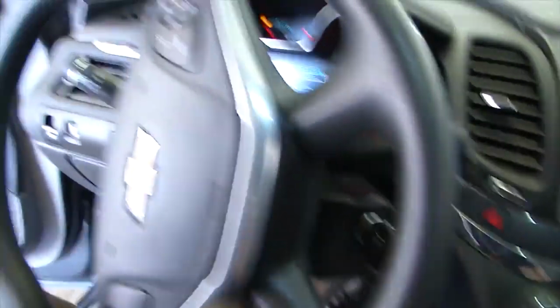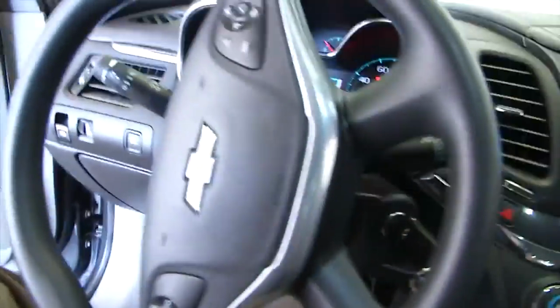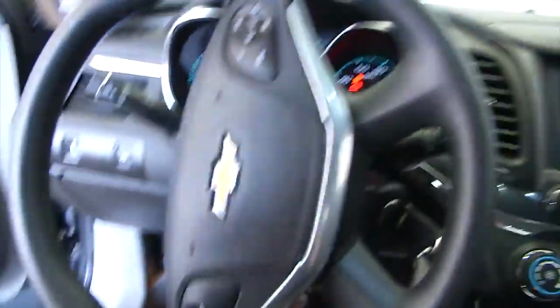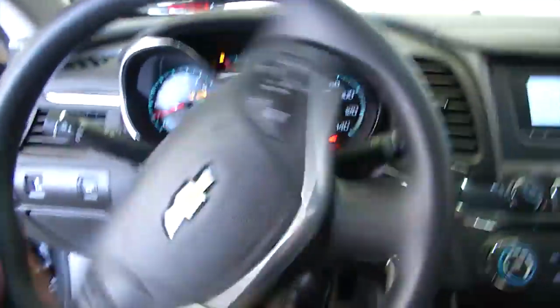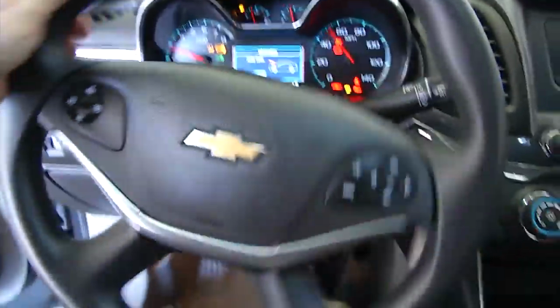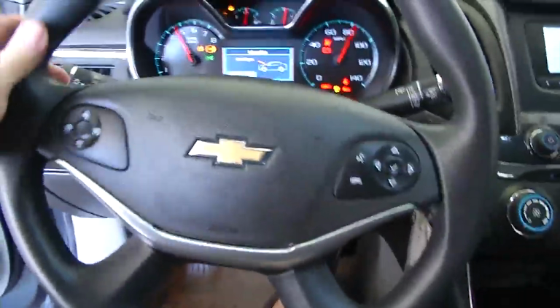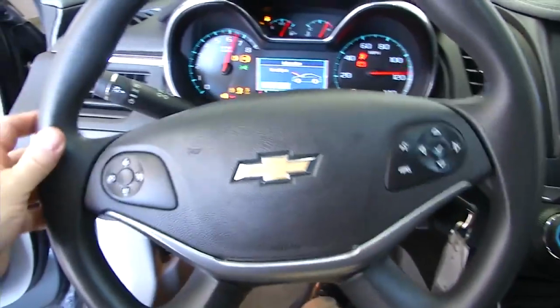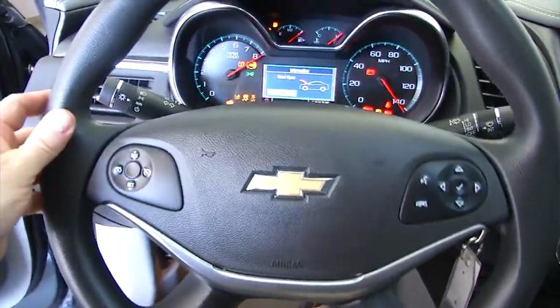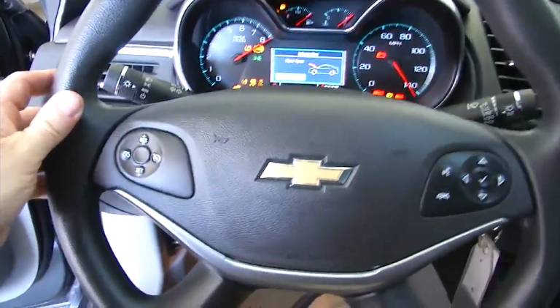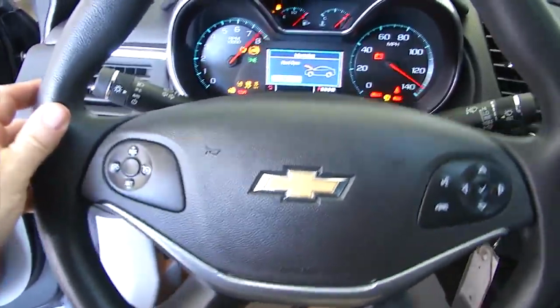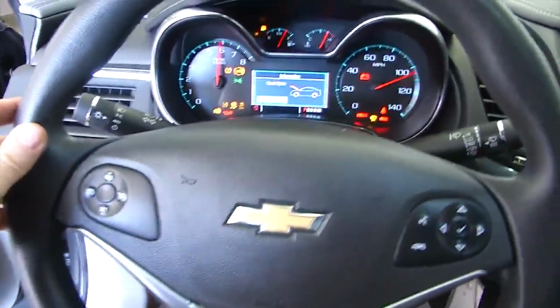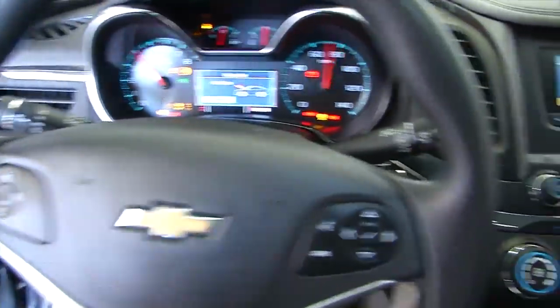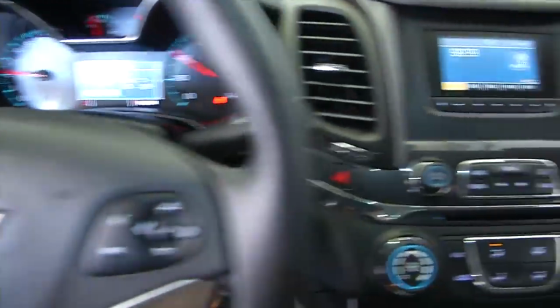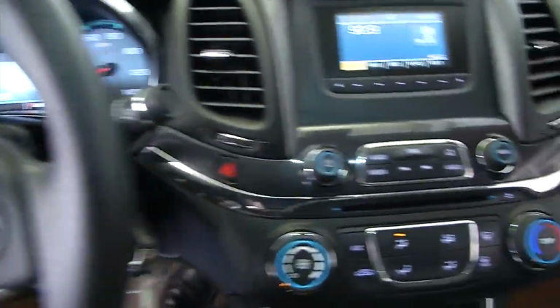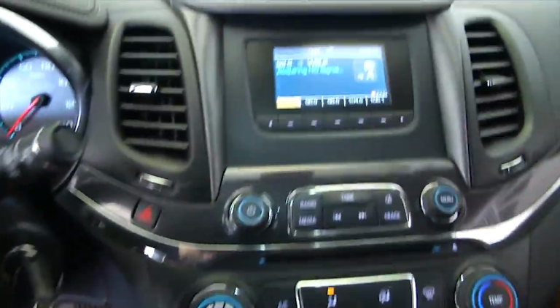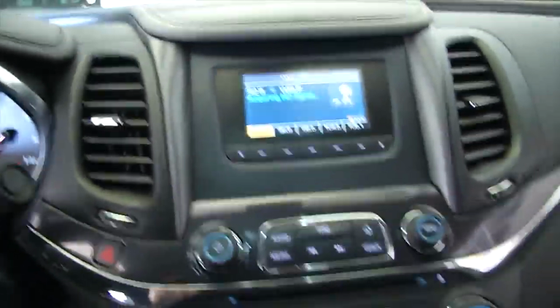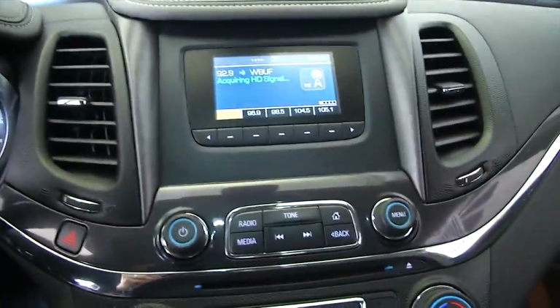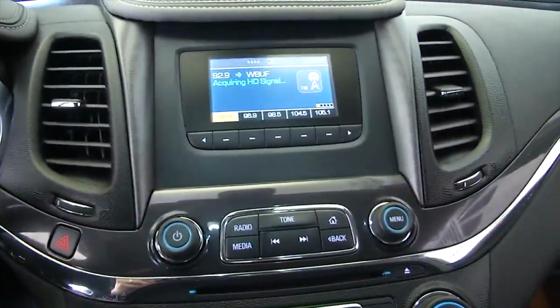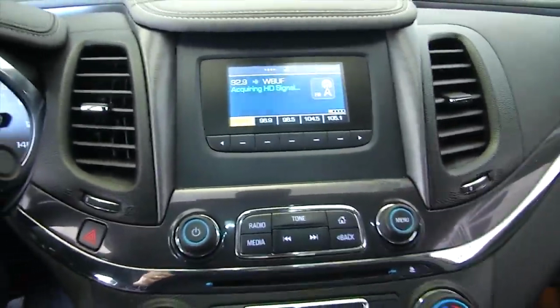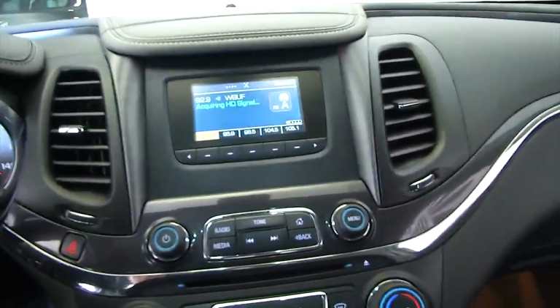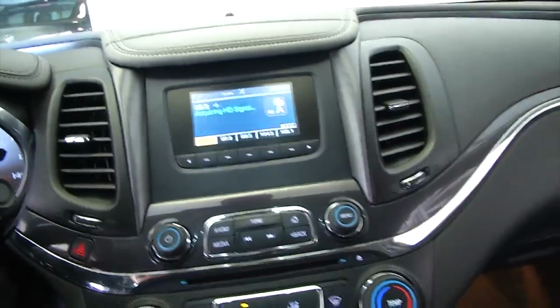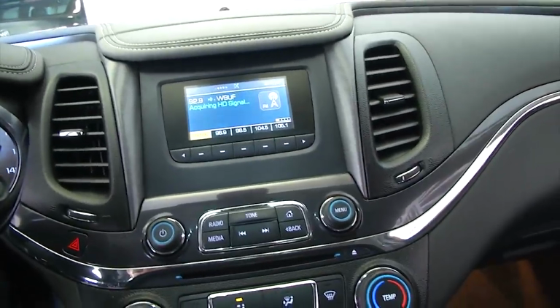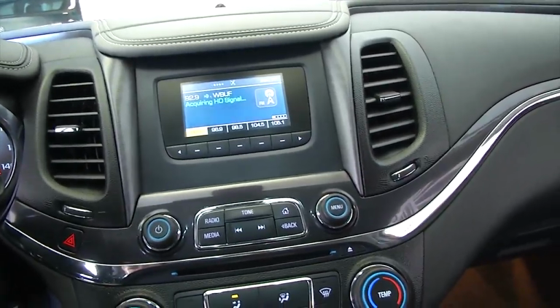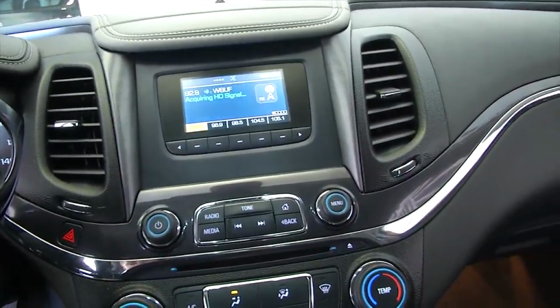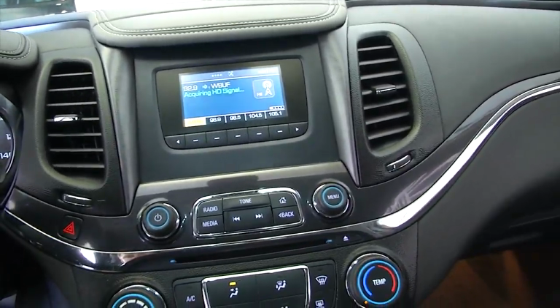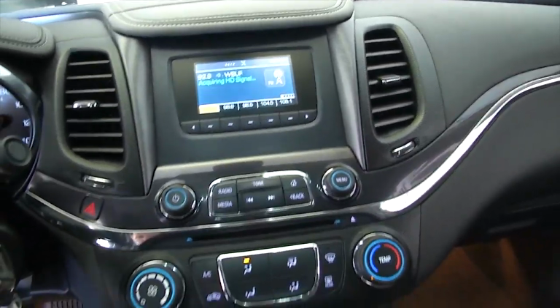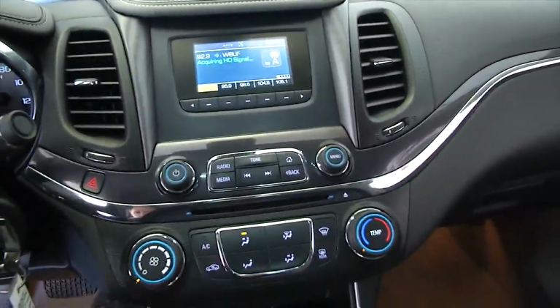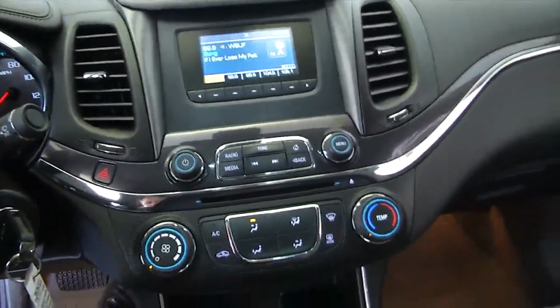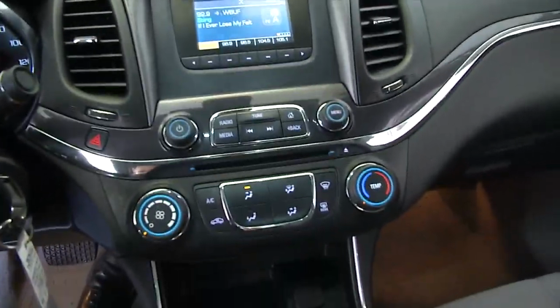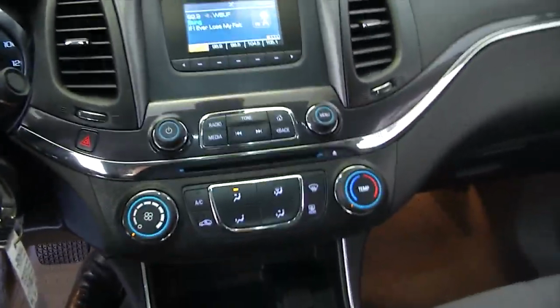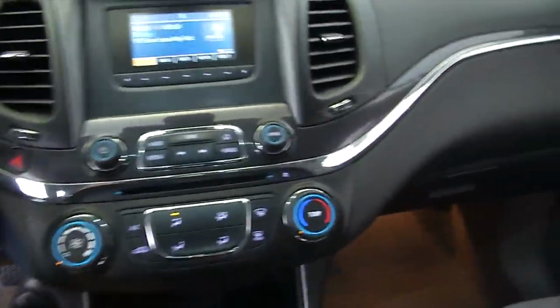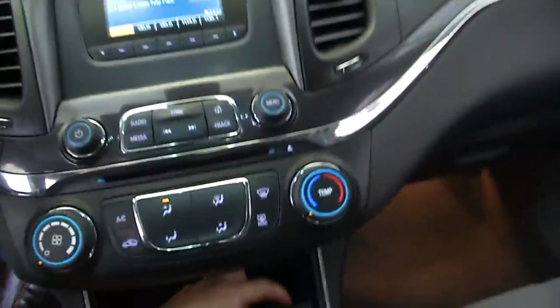Starts right up. Cruise control and audio controls mounted on the steering wheel. AM FM radio, XM satellite available with a subscription. Heat controls.